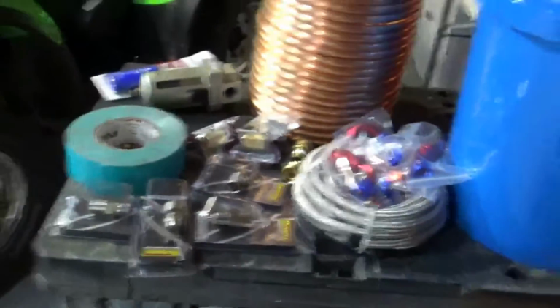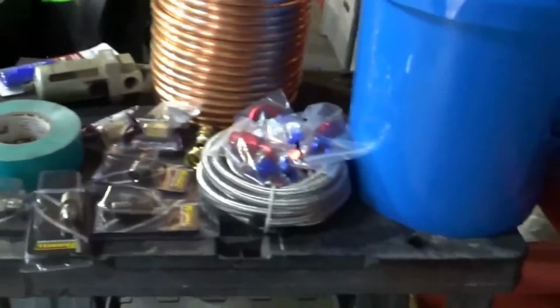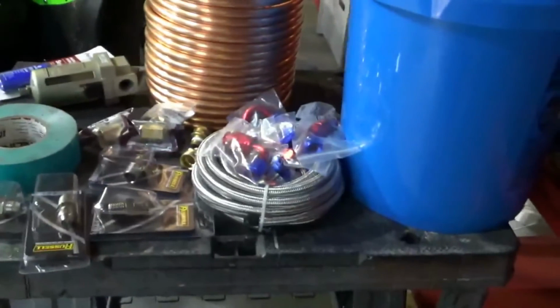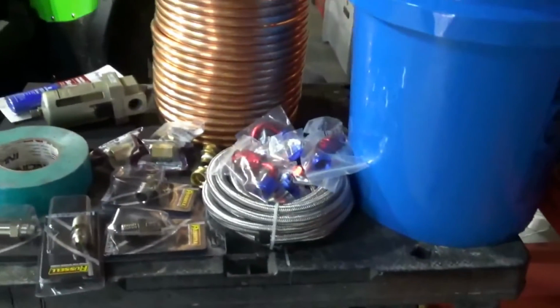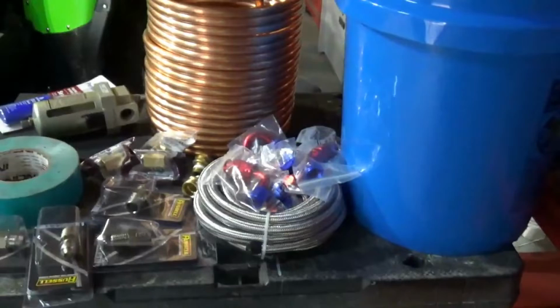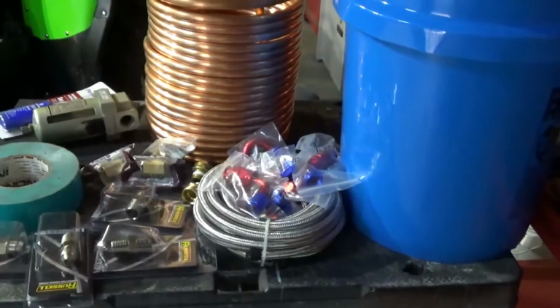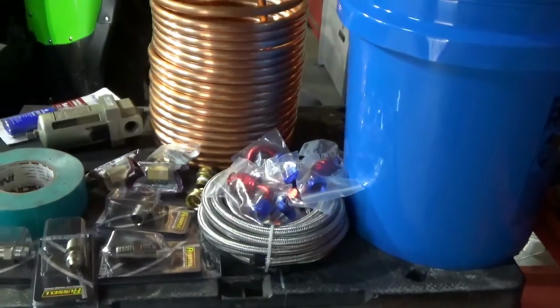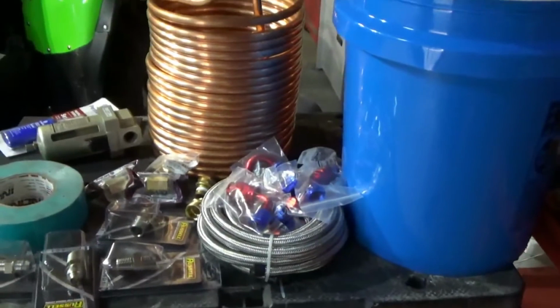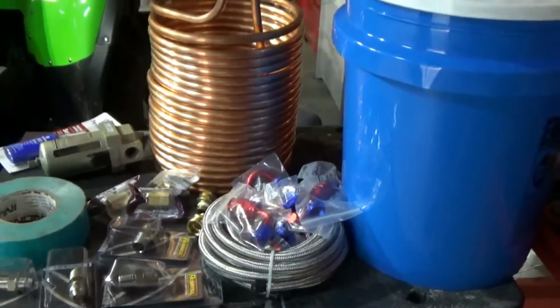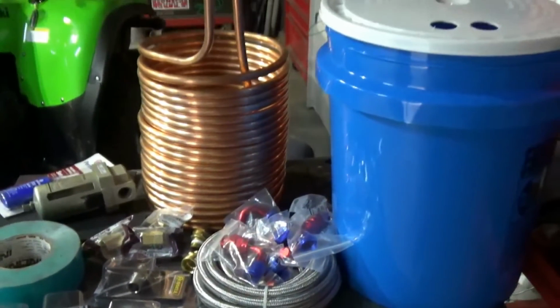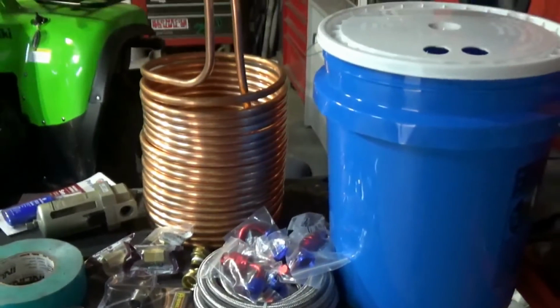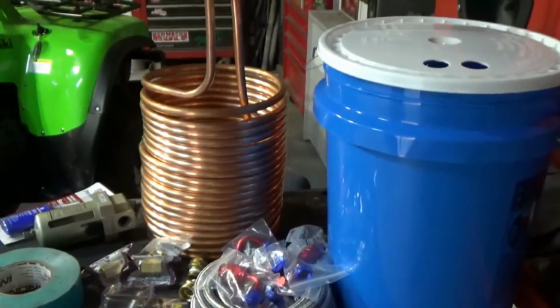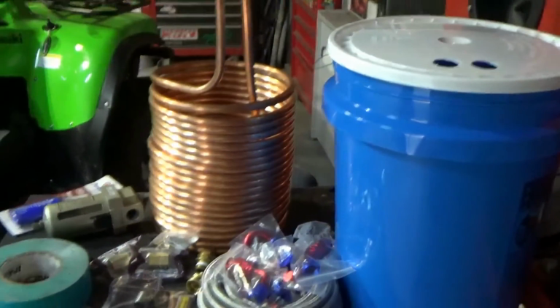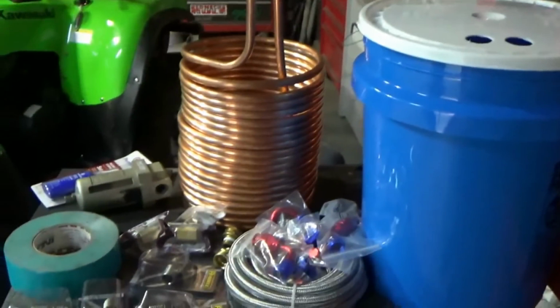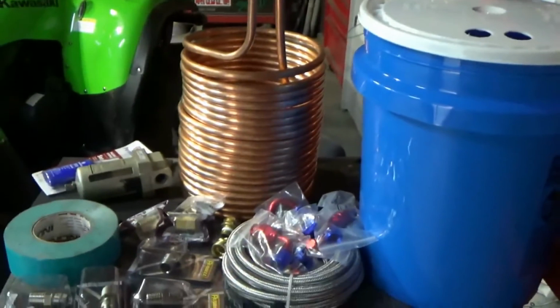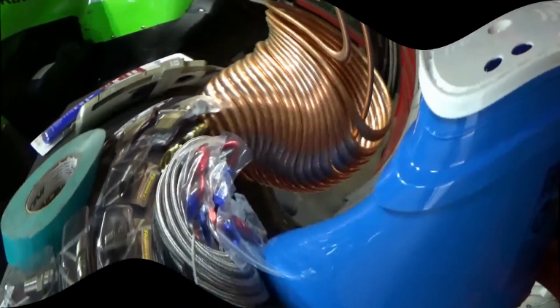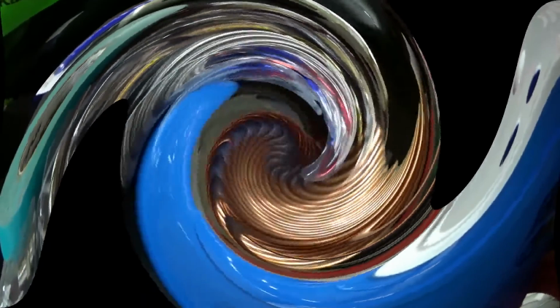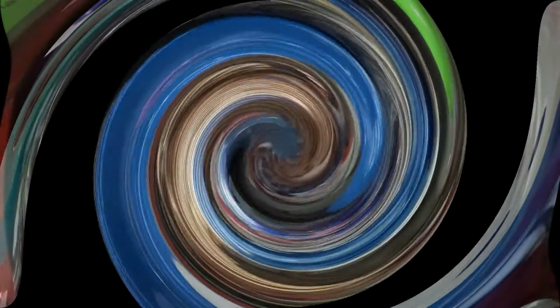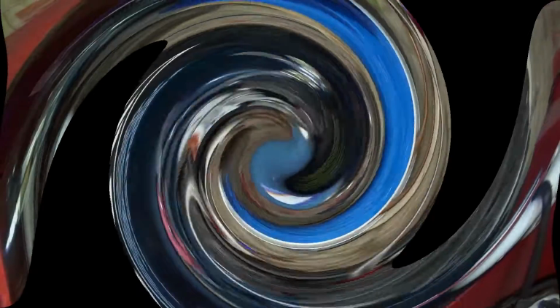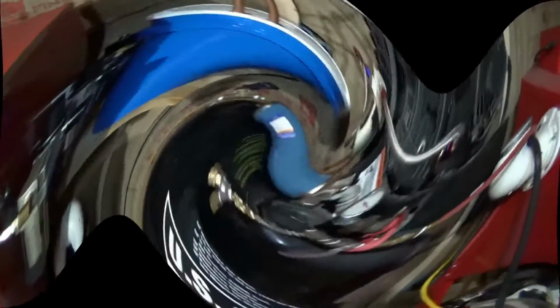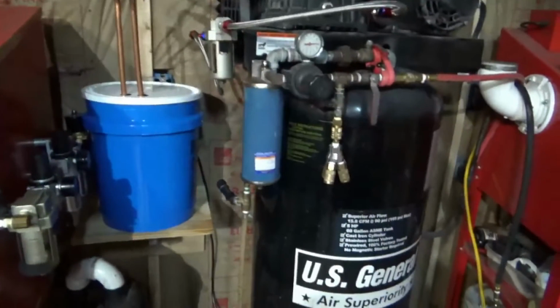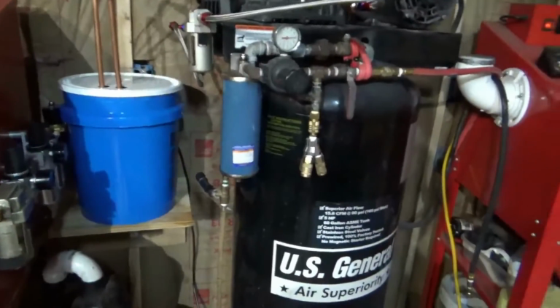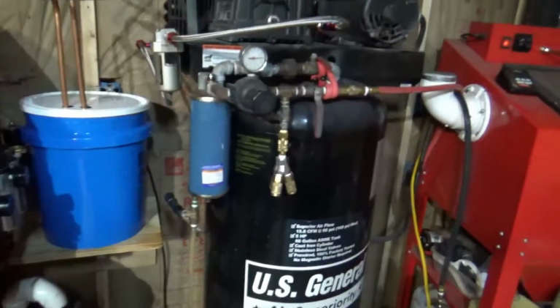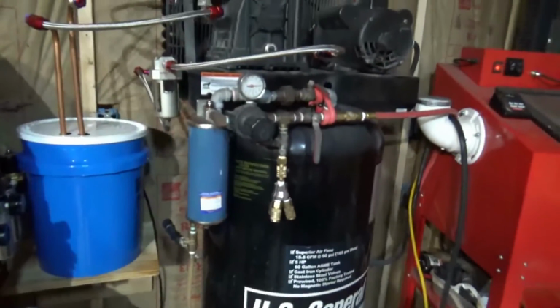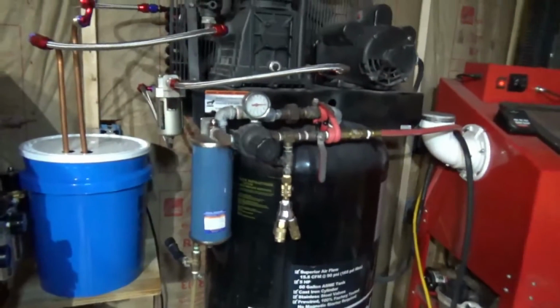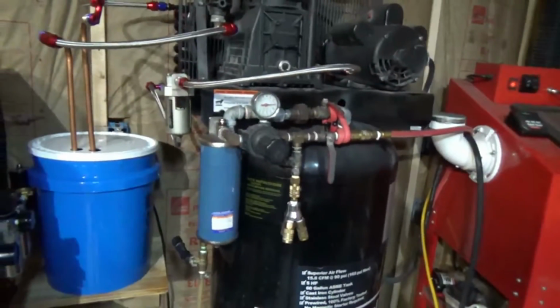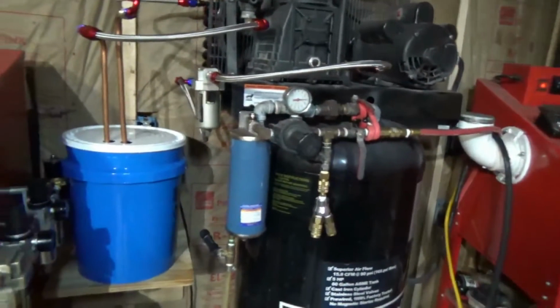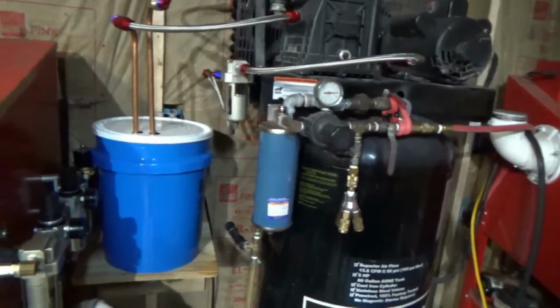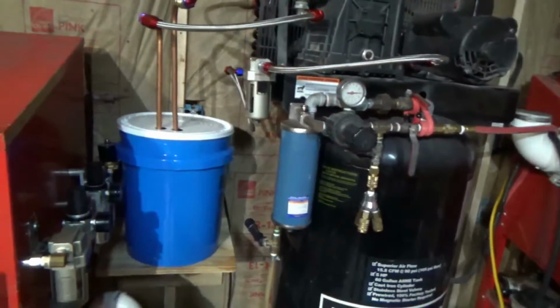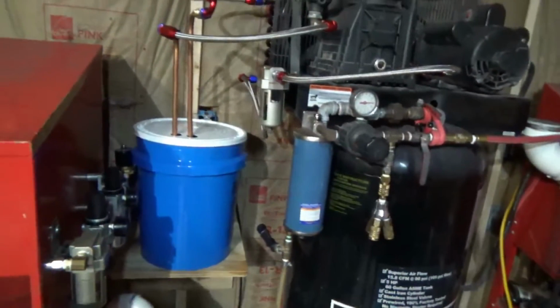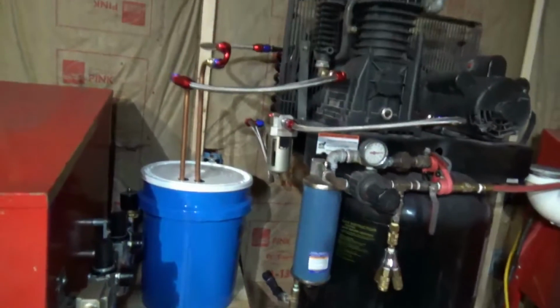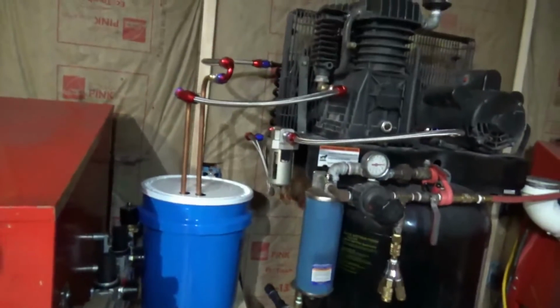I'm going to start cutting all my hoses and getting them together, then come back and show you how it looks and take some temperatures. Here we are back — it's all built and put together, and boy am I lucky — not one leak!